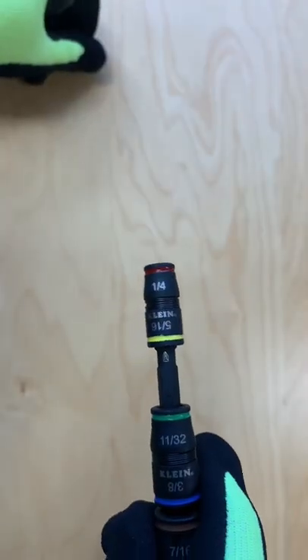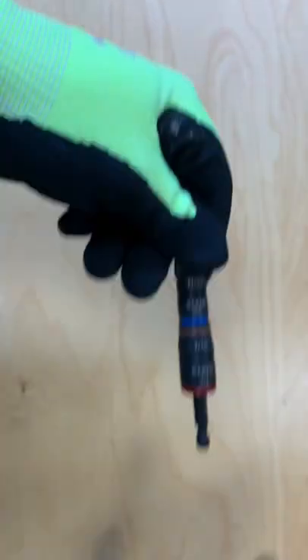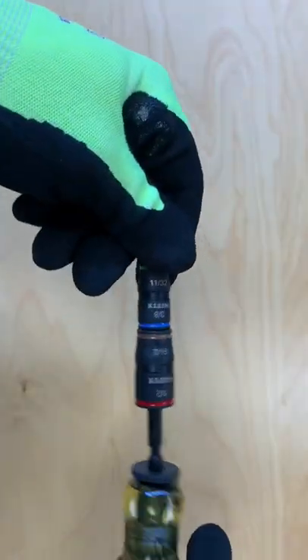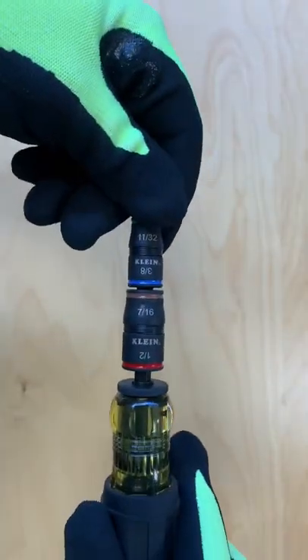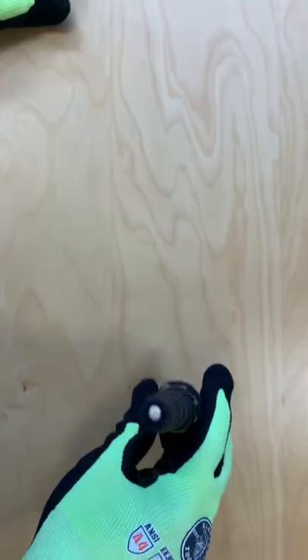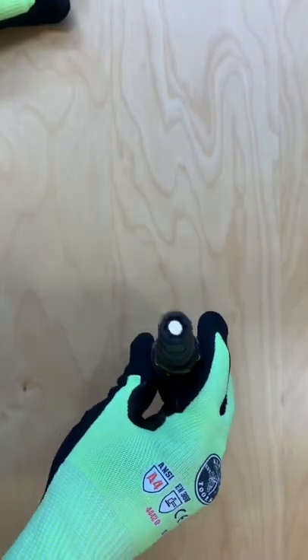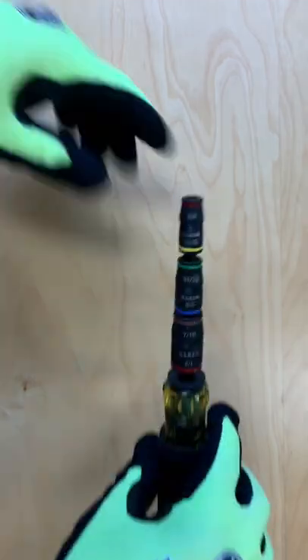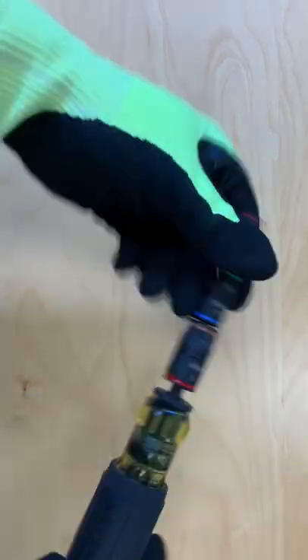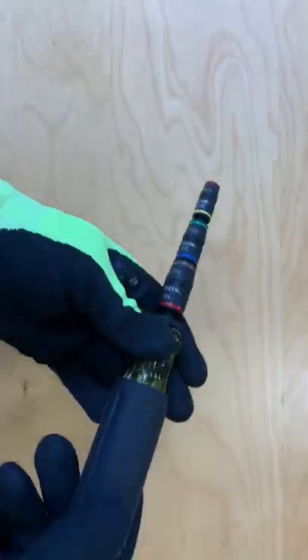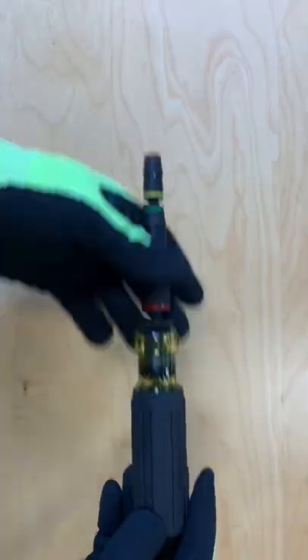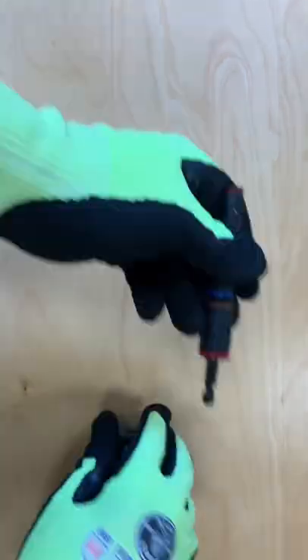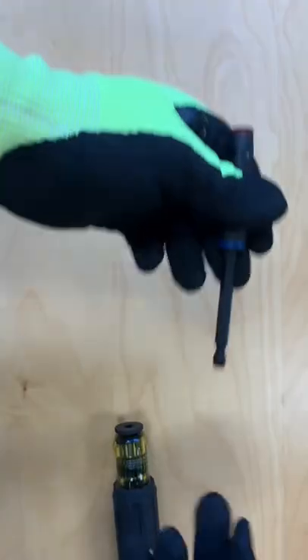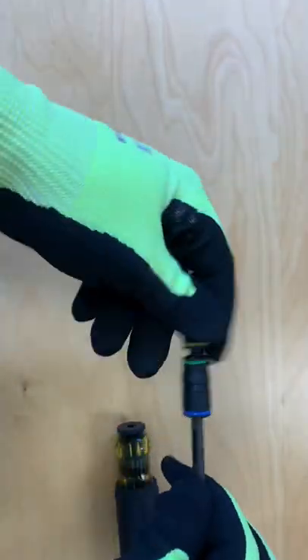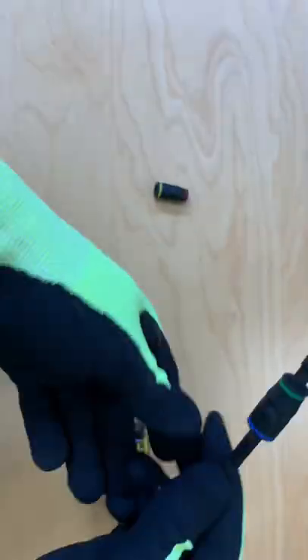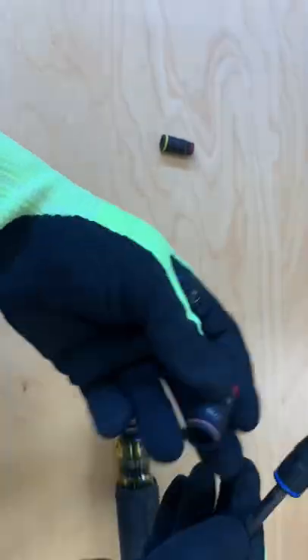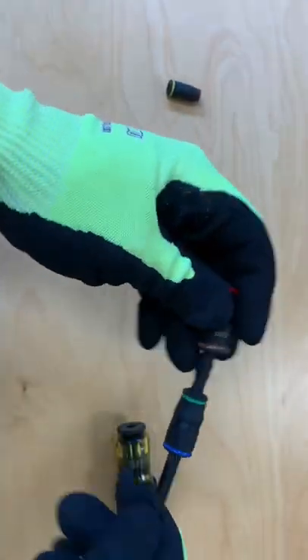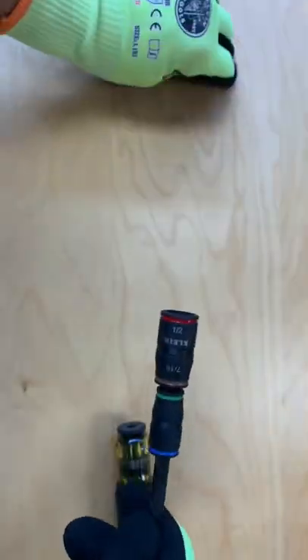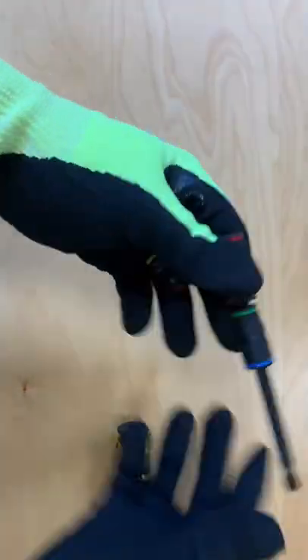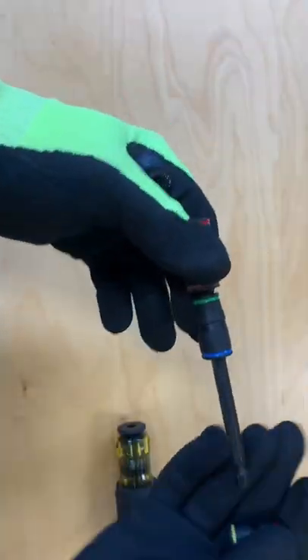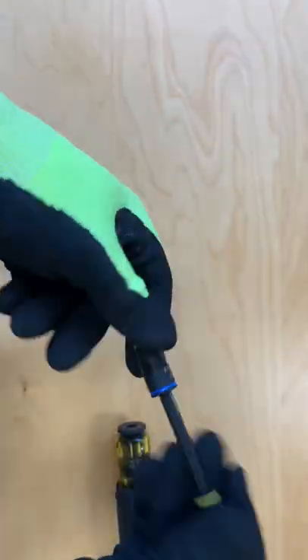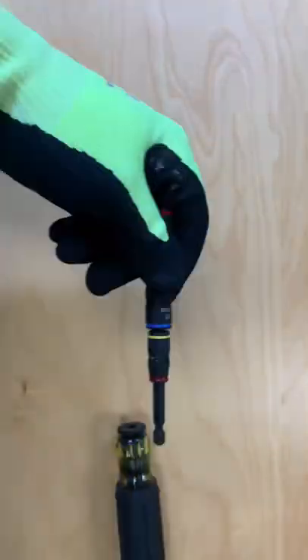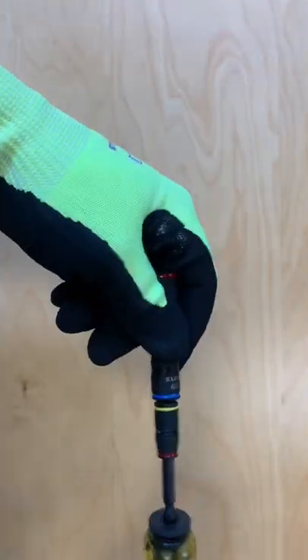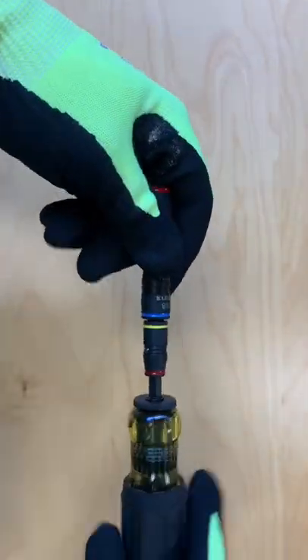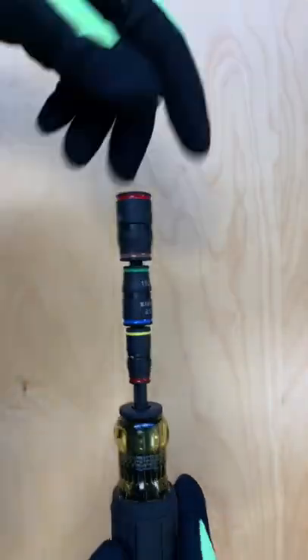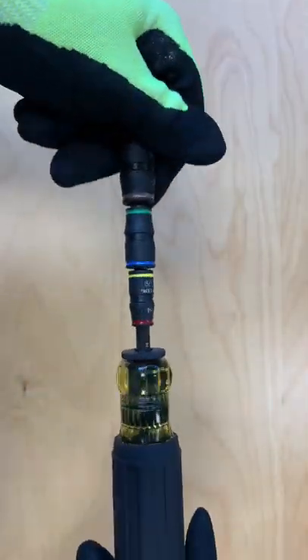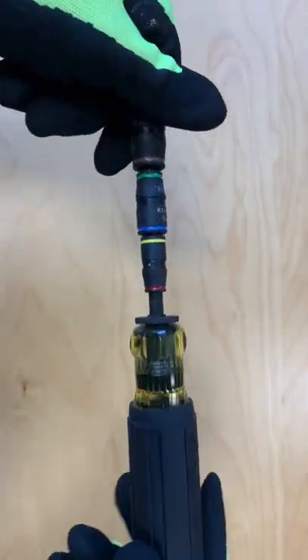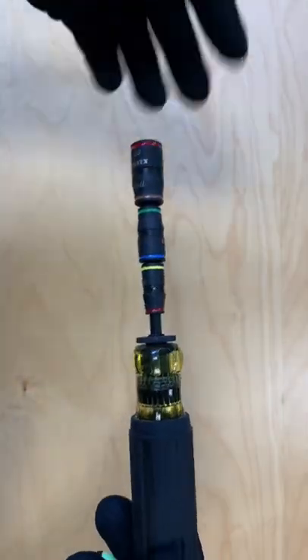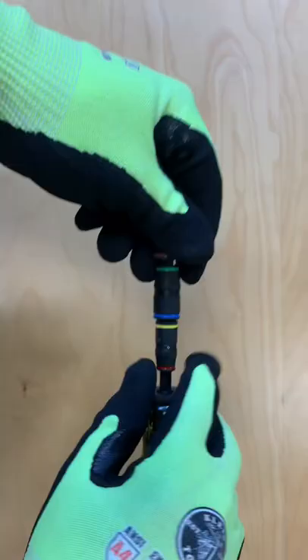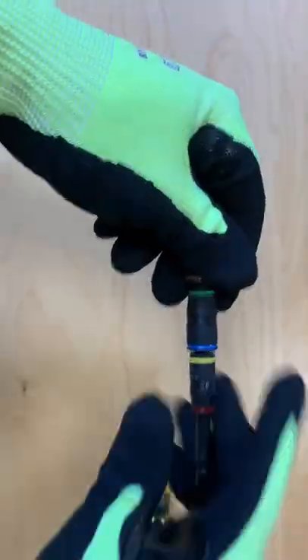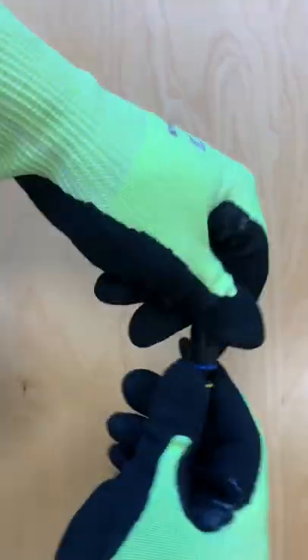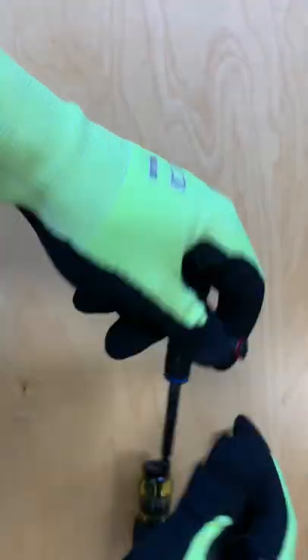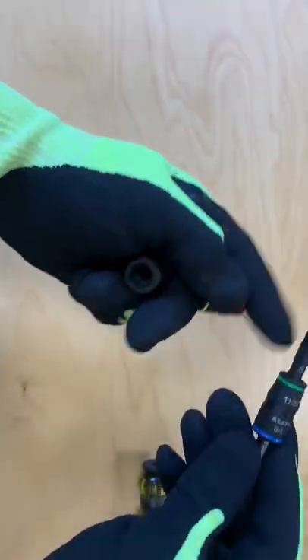A powerful rare earth magnet securely holds bits and hex head fasteners. Detachable sockets allow for the easy removal of metal shavings from the magnet itself. The sockets themselves can store in any orientation until the next job.